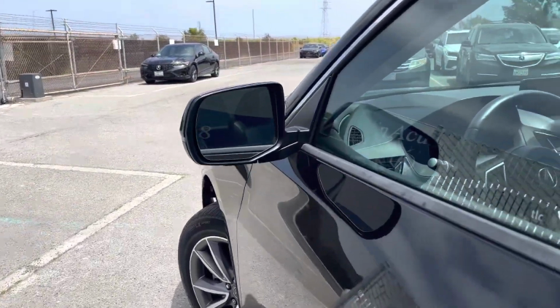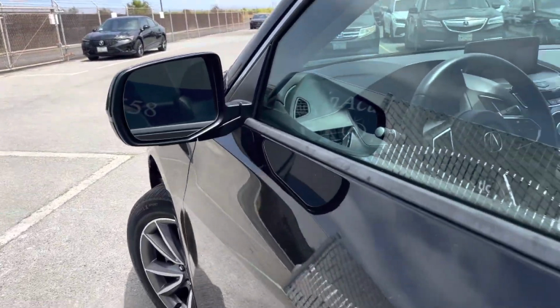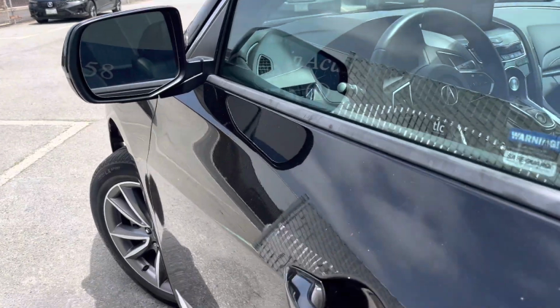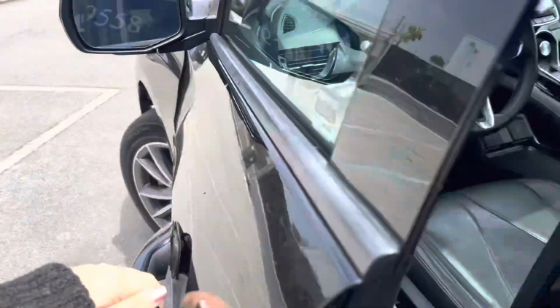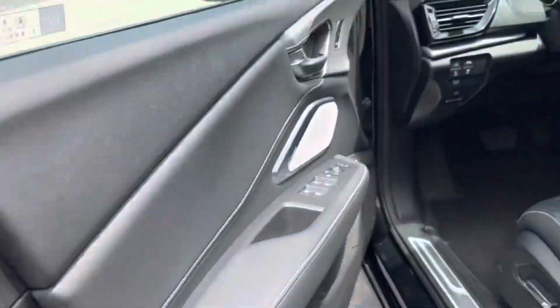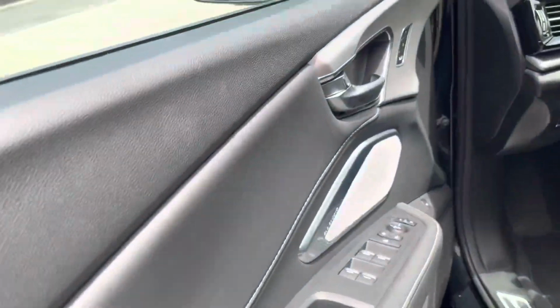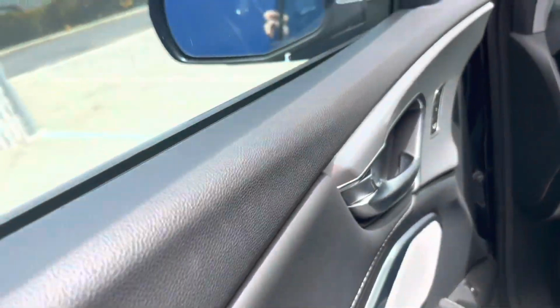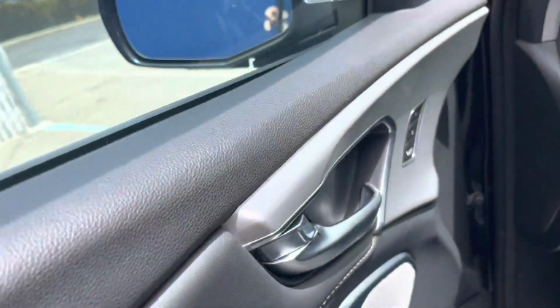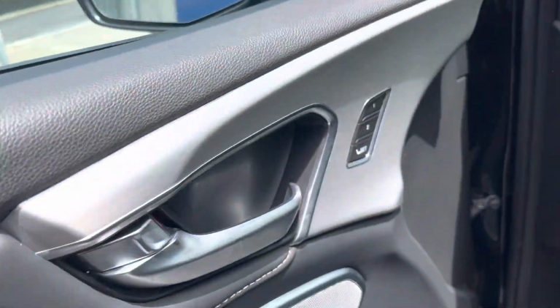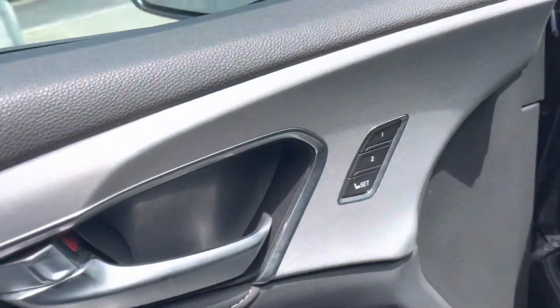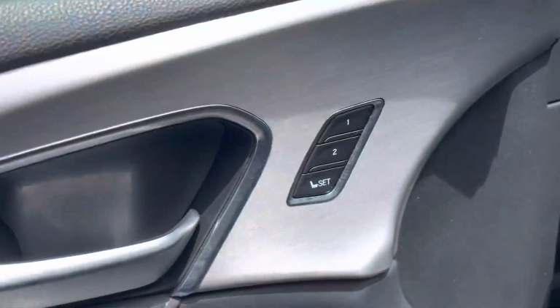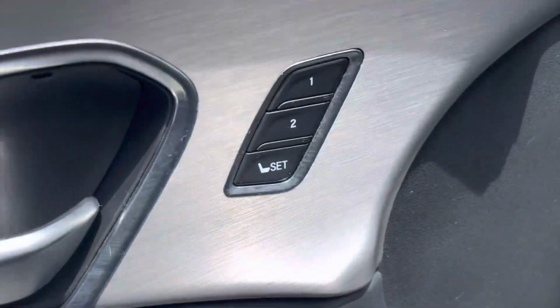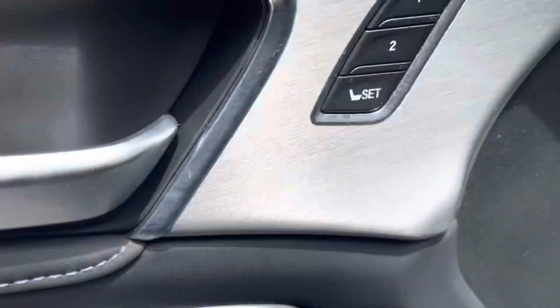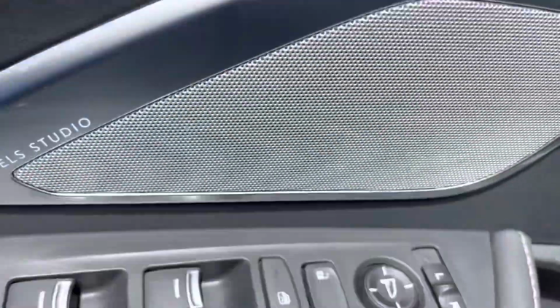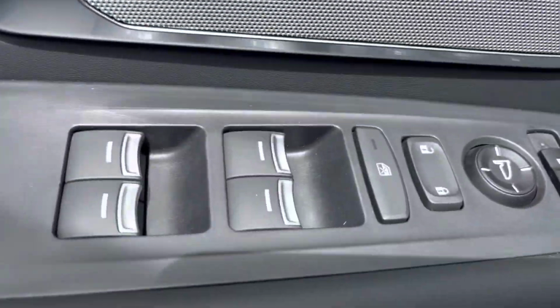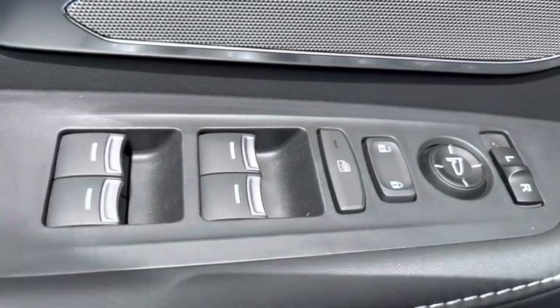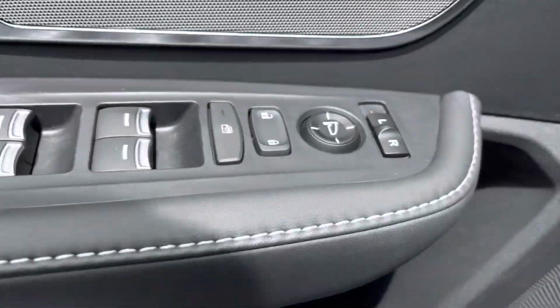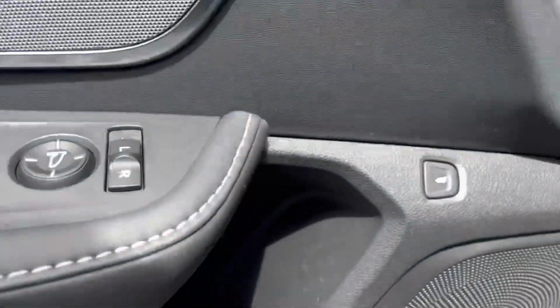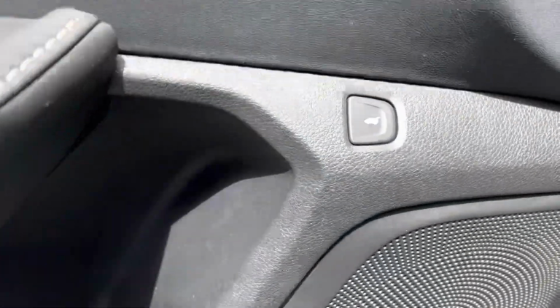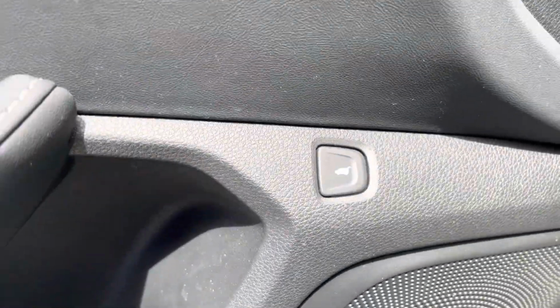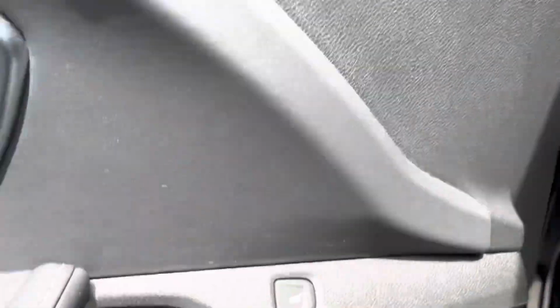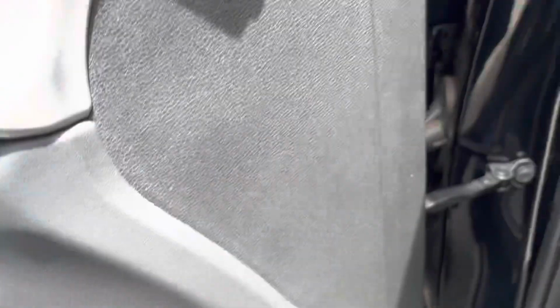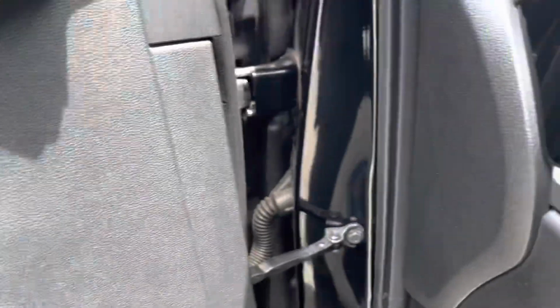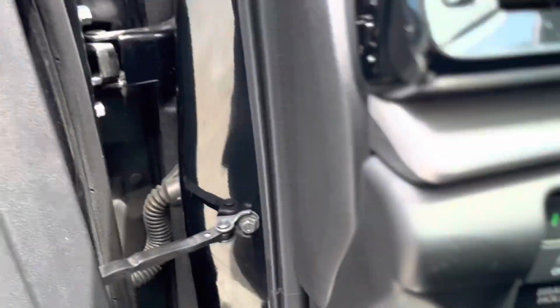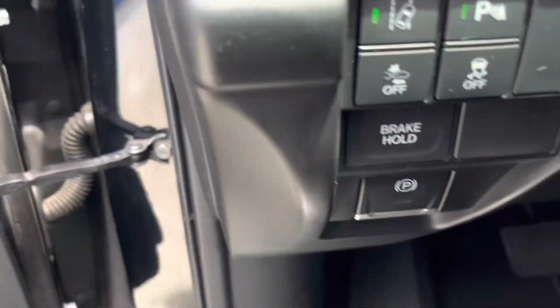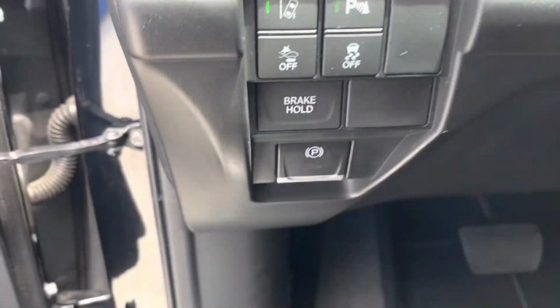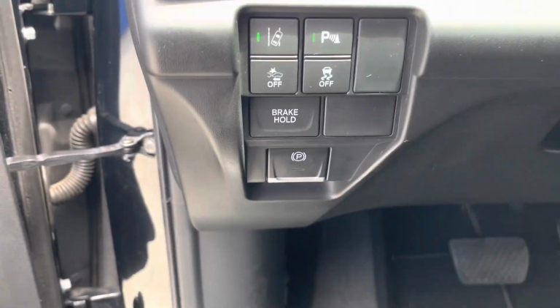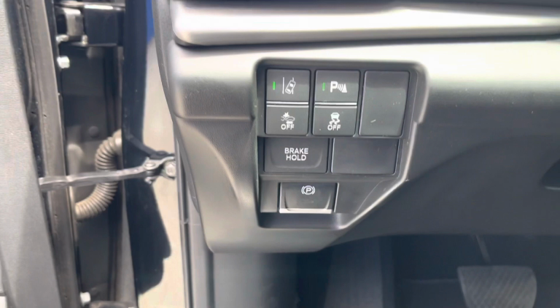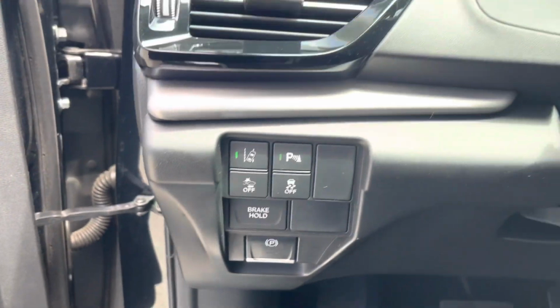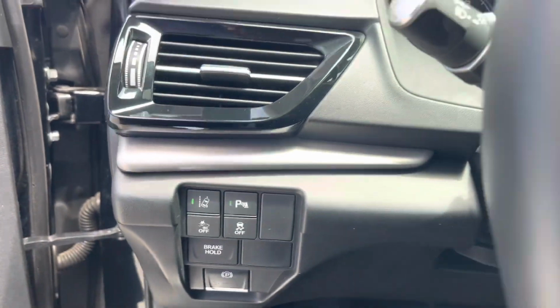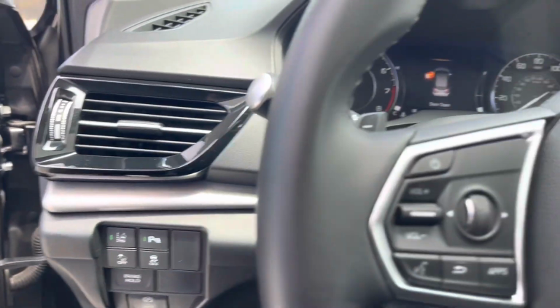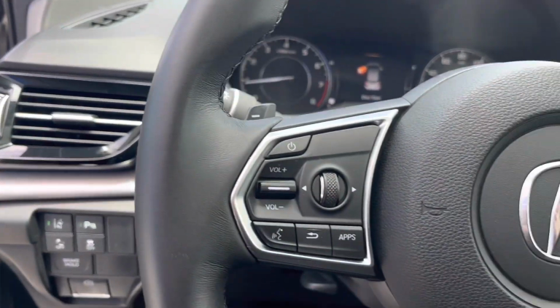As we walk around this RDX, I'm going to tell you some key features and facts about this vehicle. To start out, it only has 15,809 miles on it. The exterior is Majestic Black Pearl with an Ebony interior.